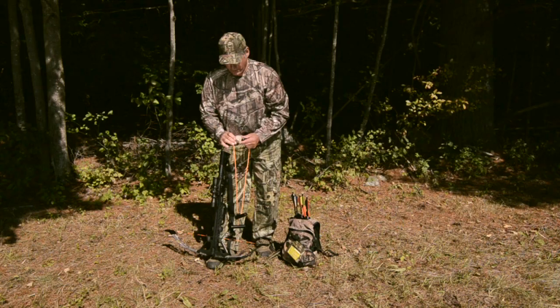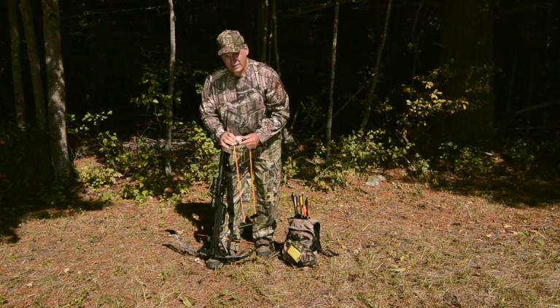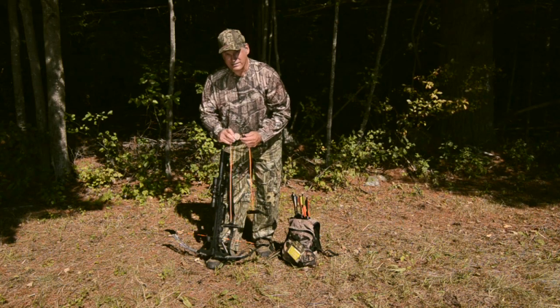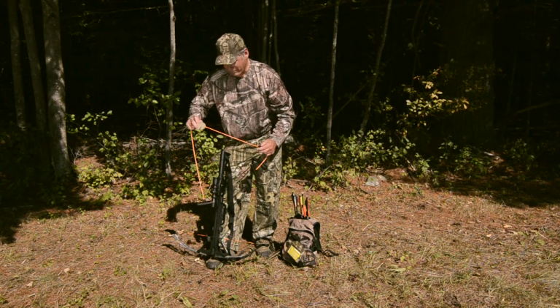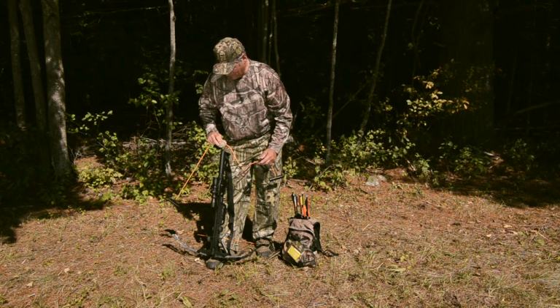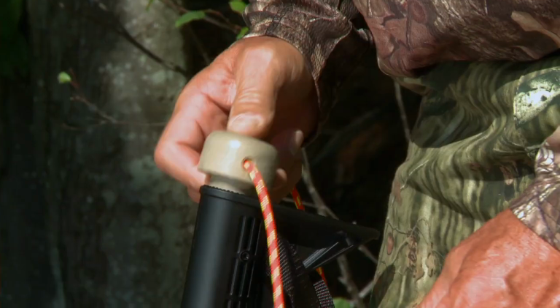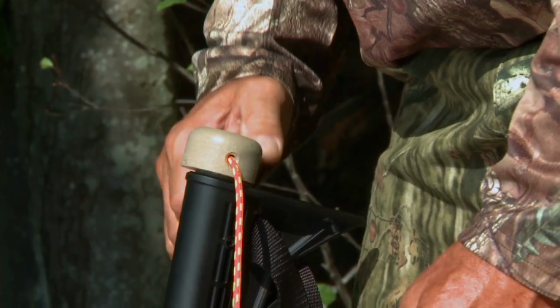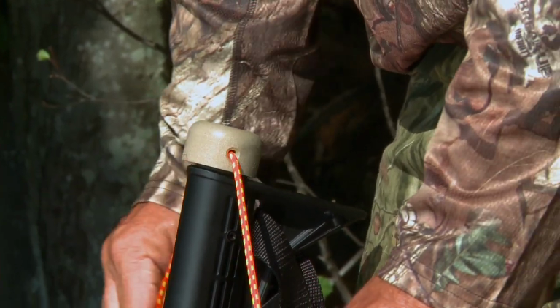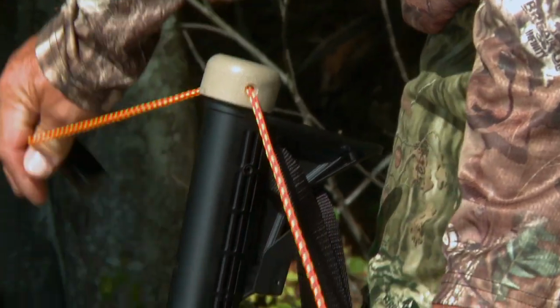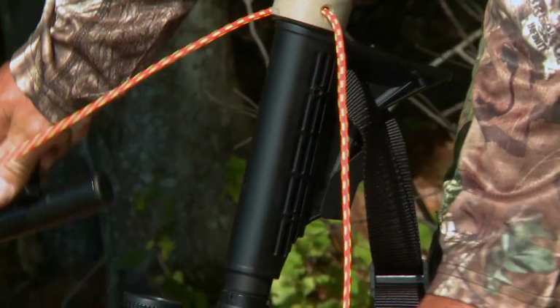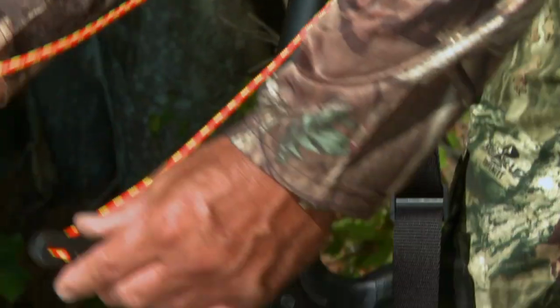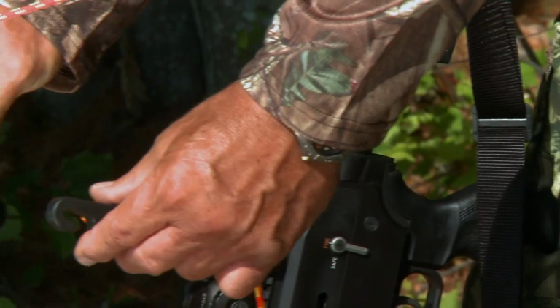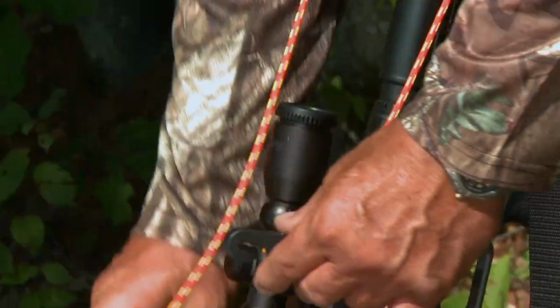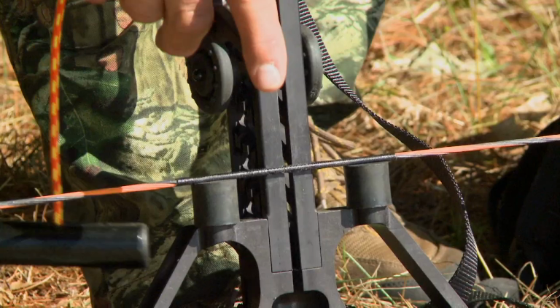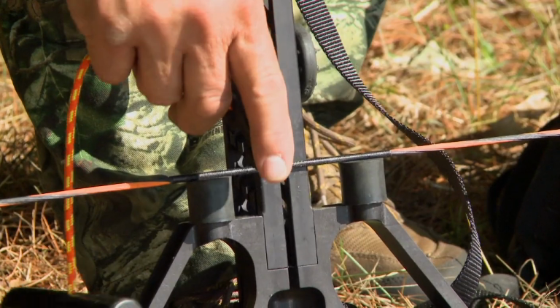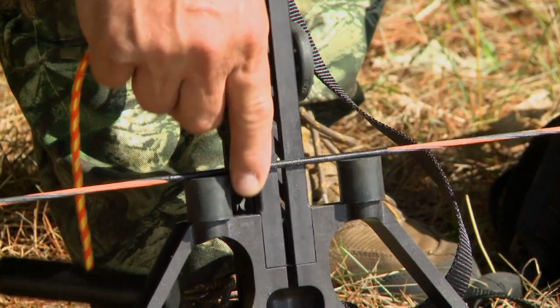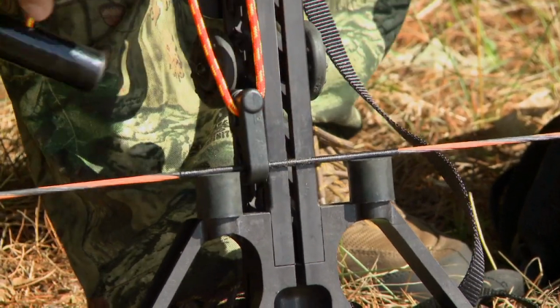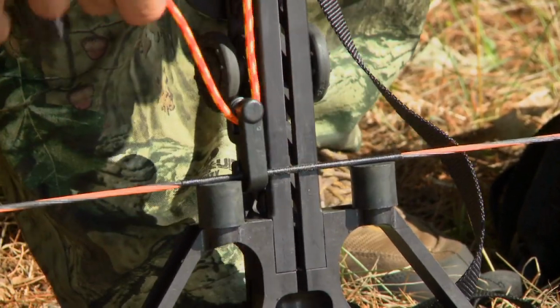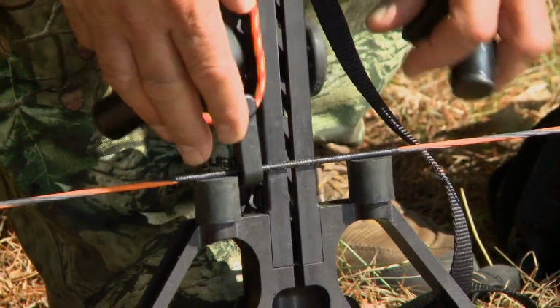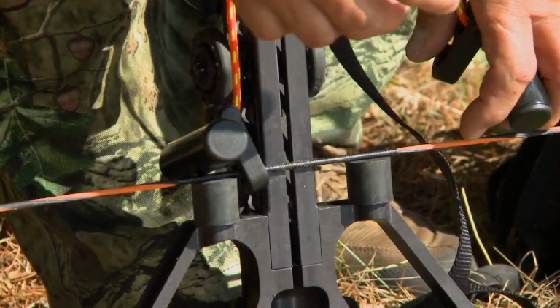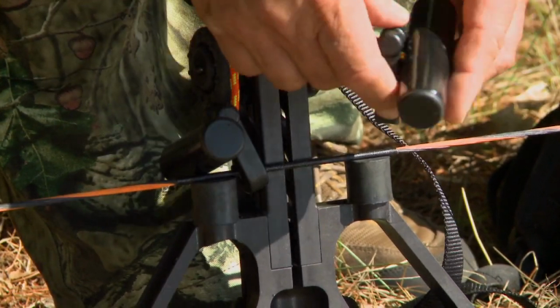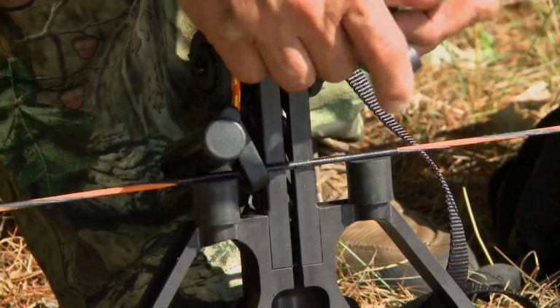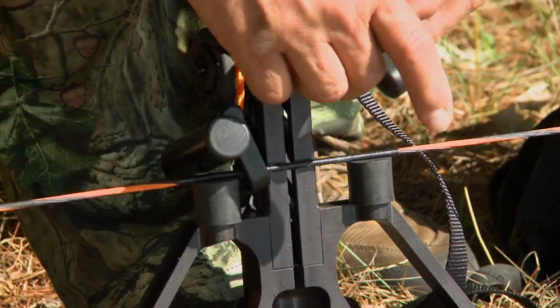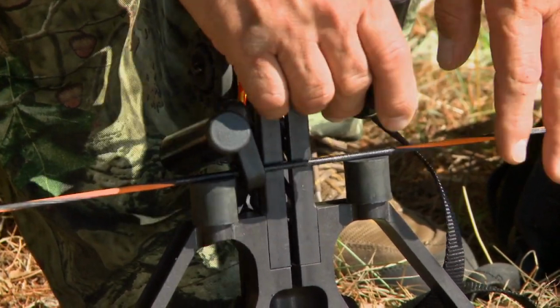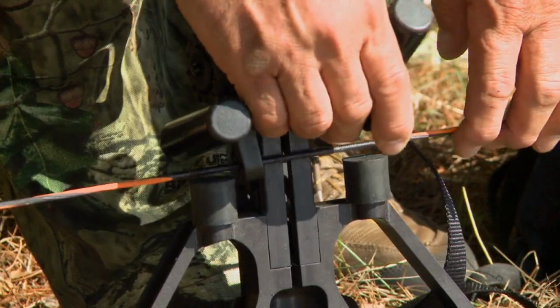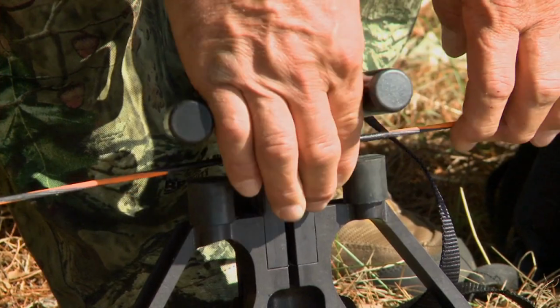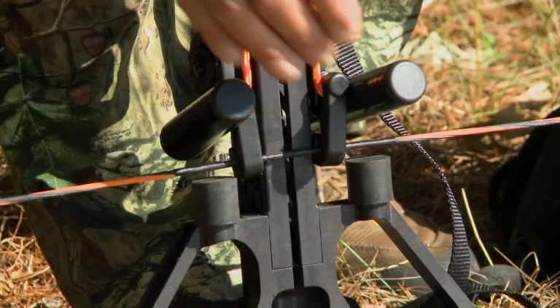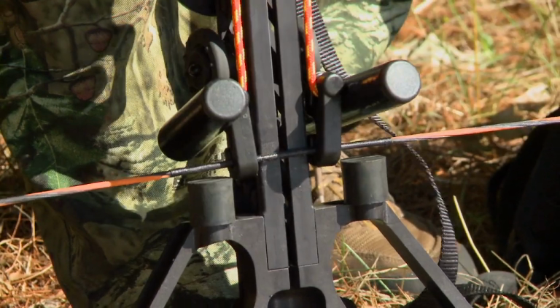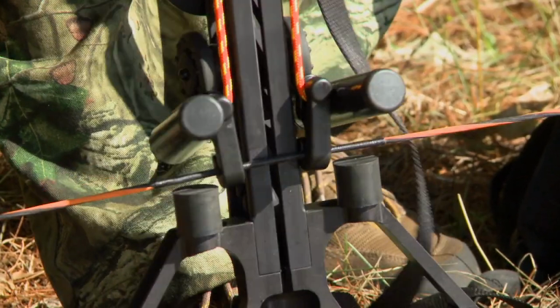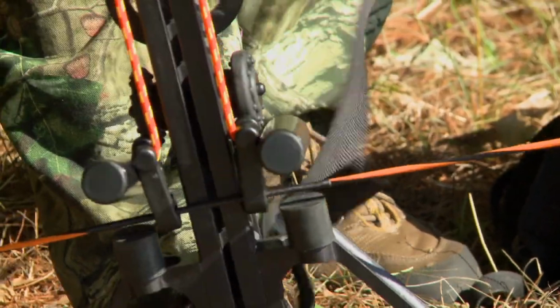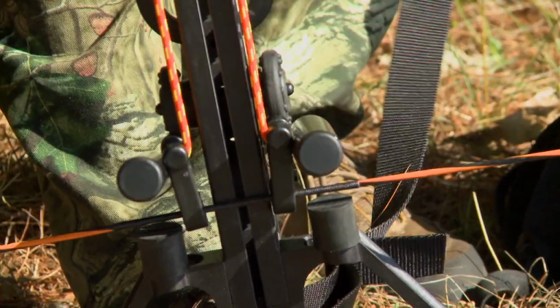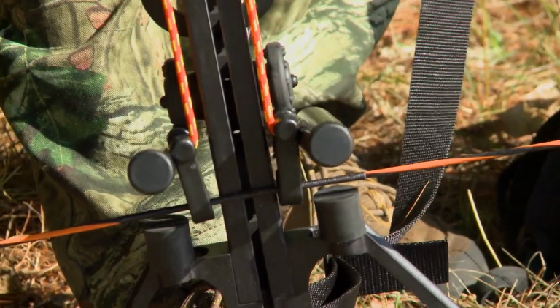Your cocking rope has an adapter. It fits into the rear of the stock. When you do that, both hooks will go over the bow string right next to the rail. We attach the hooks, we're in the fire position, and we're ready to cock the crossbow.